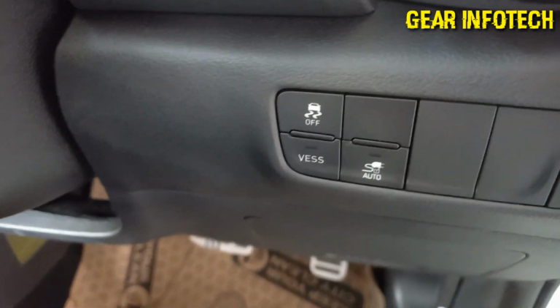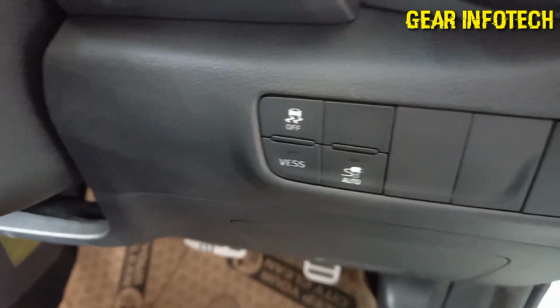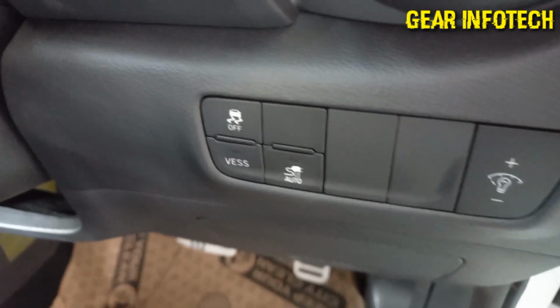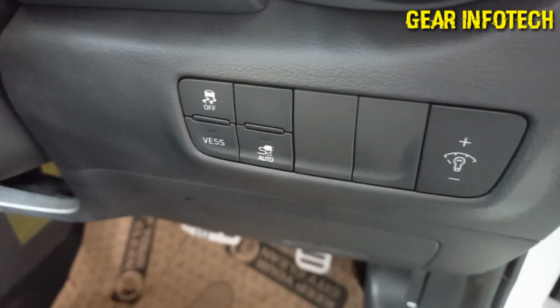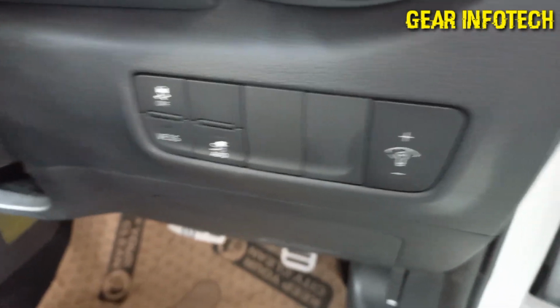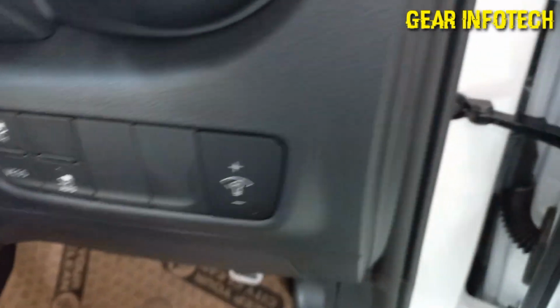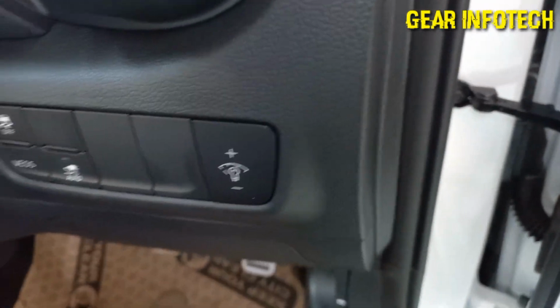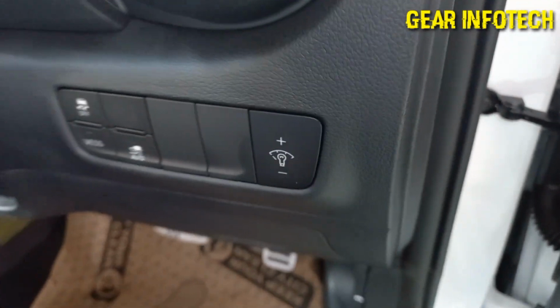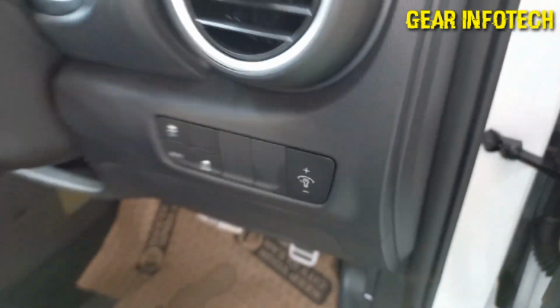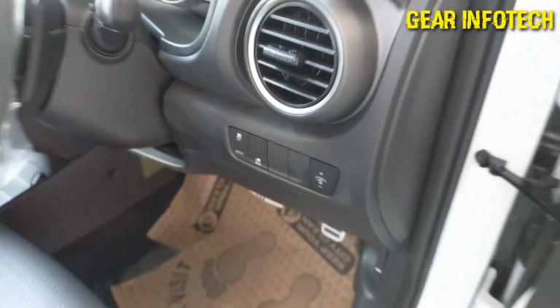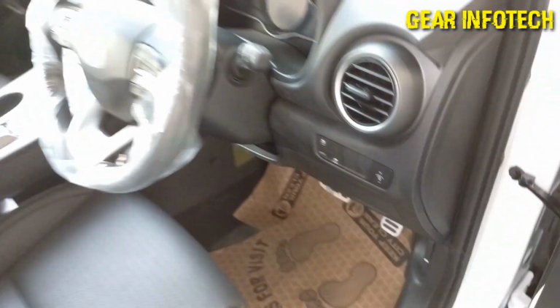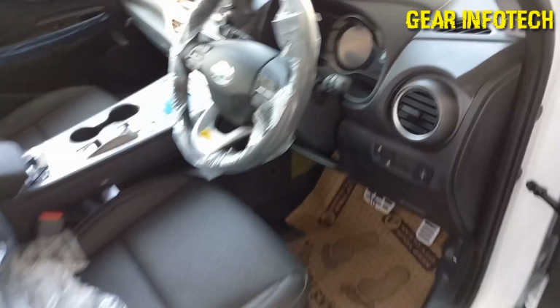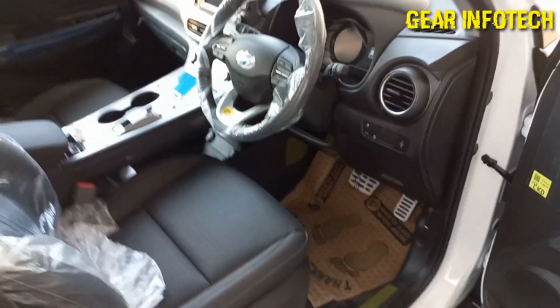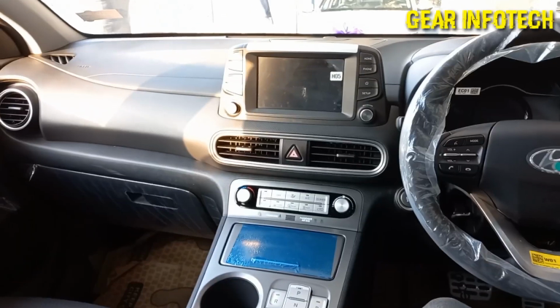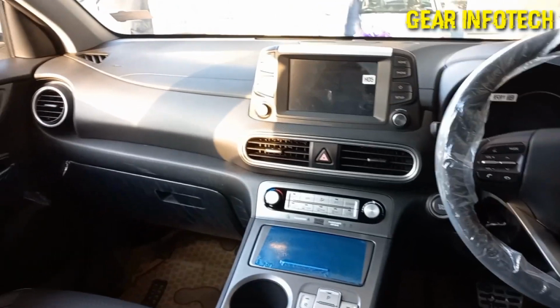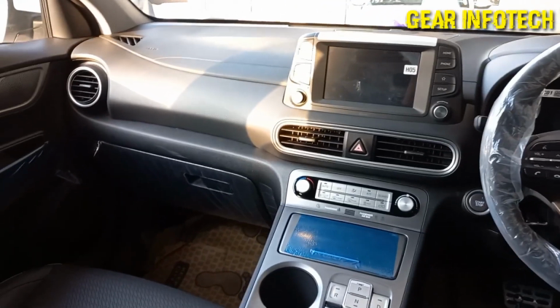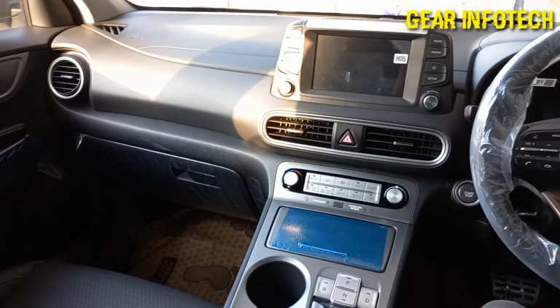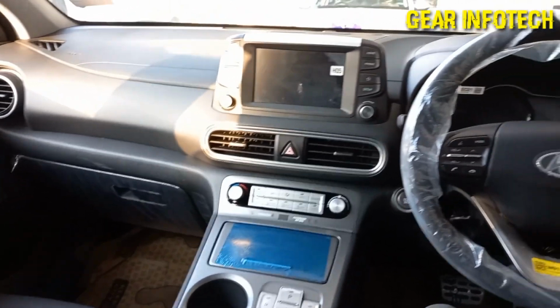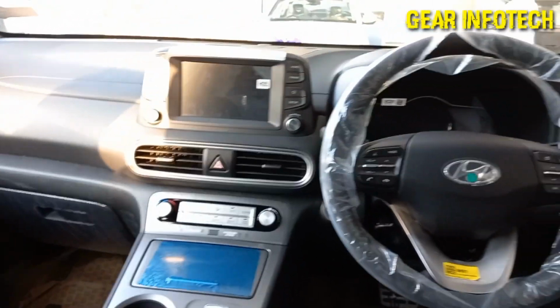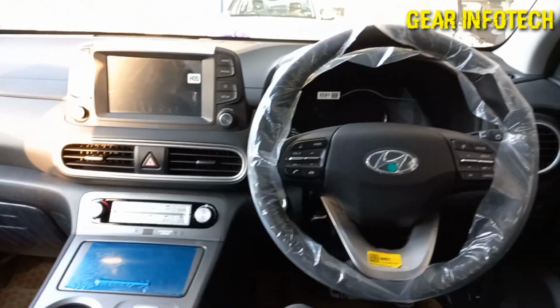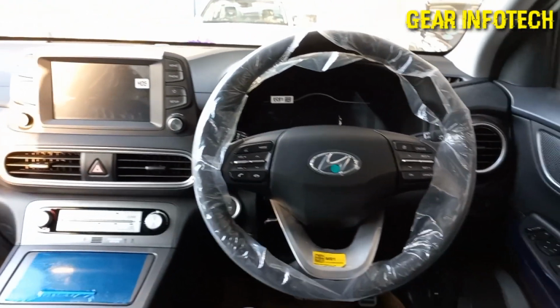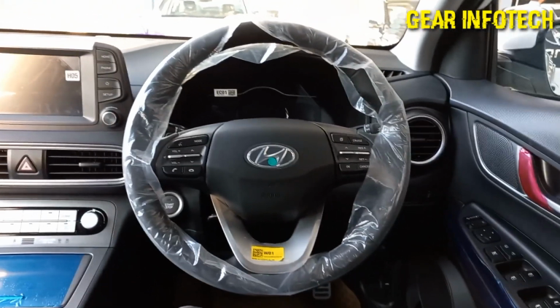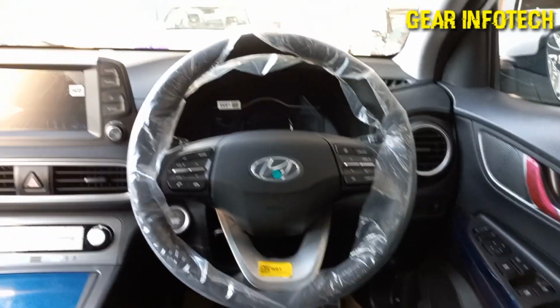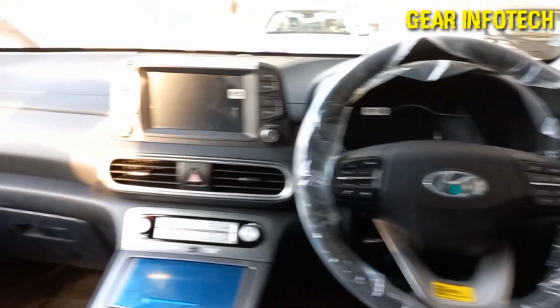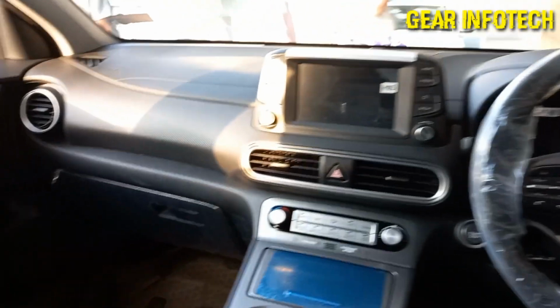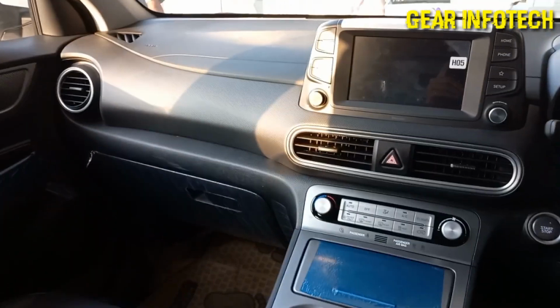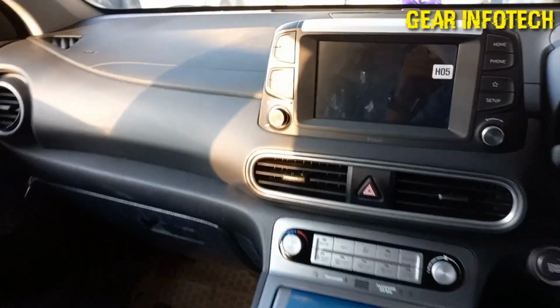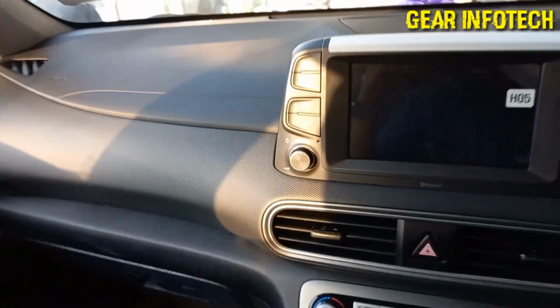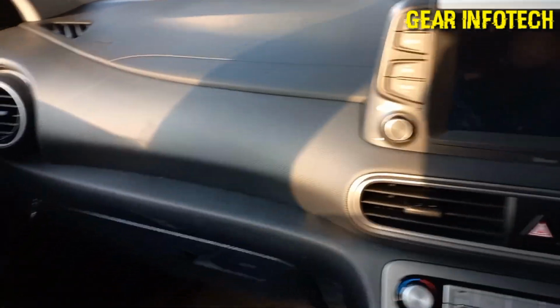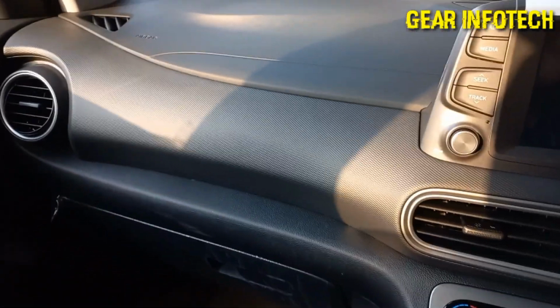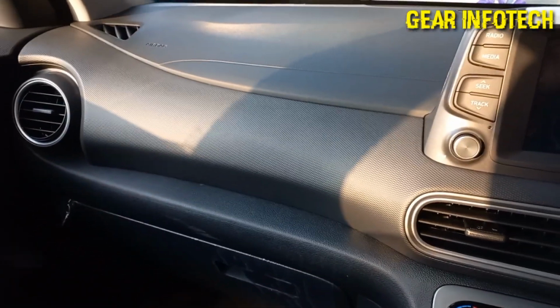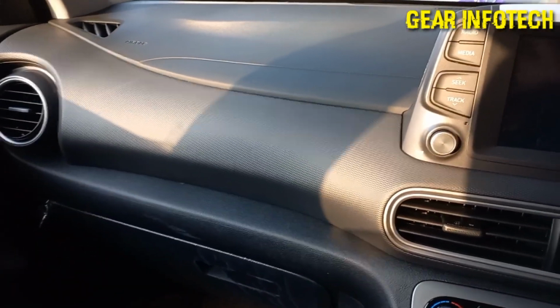Automatic seat adjustment. Headlight leveling control. So now let's talk about the interiors of the car over here. As you can see, it's a quite sporty looking car. The dashboard design is quite good and sporty.